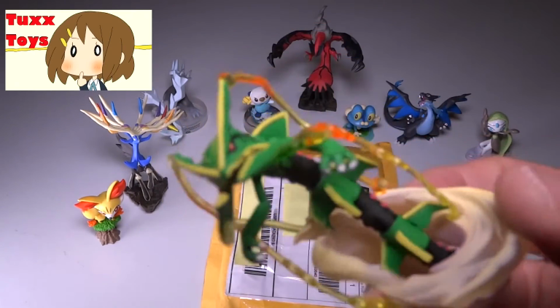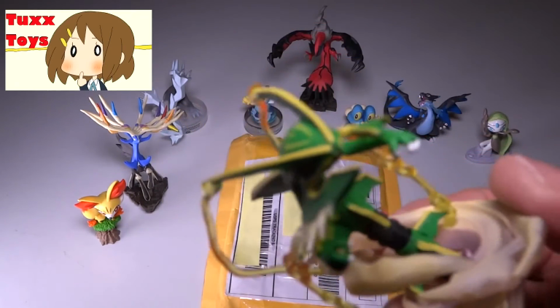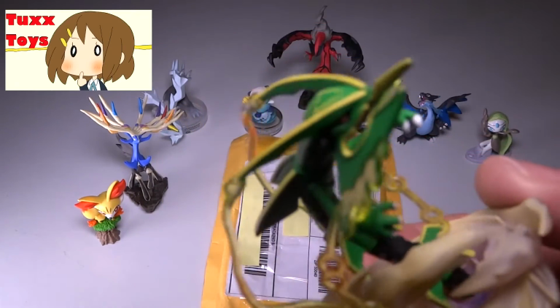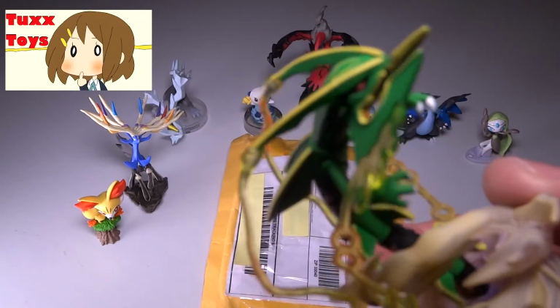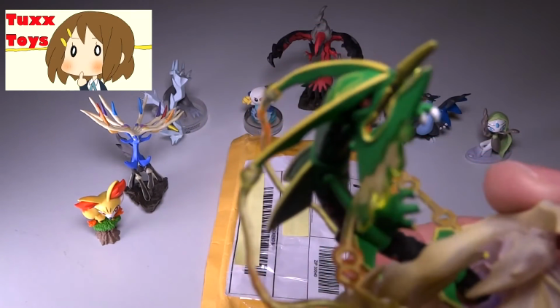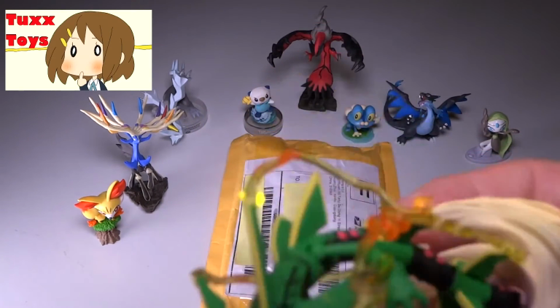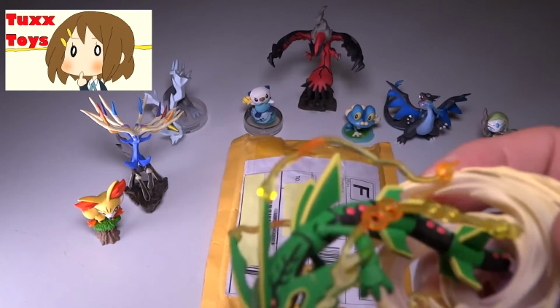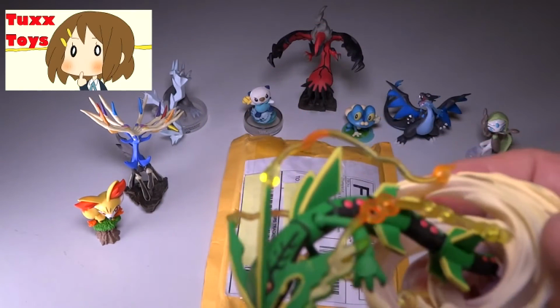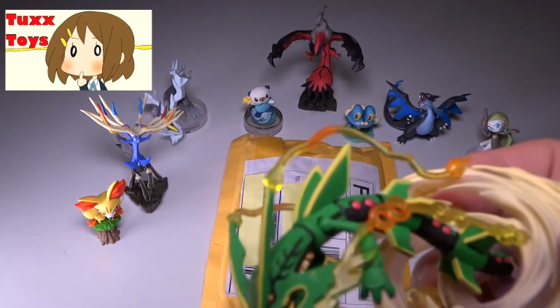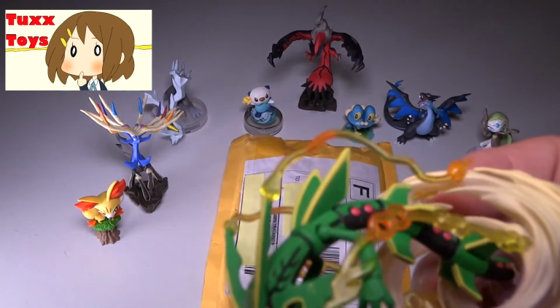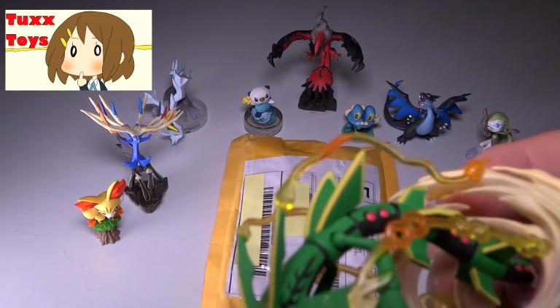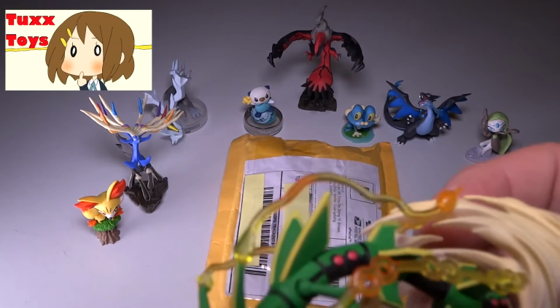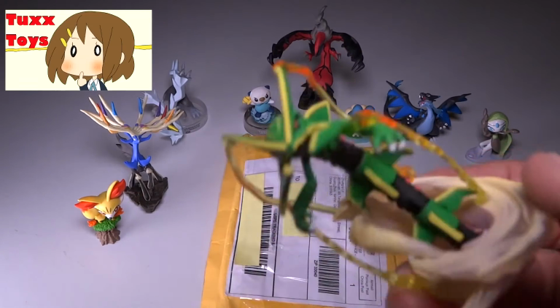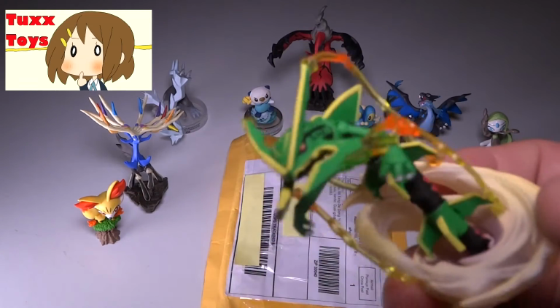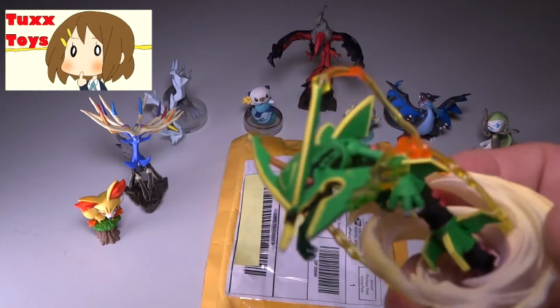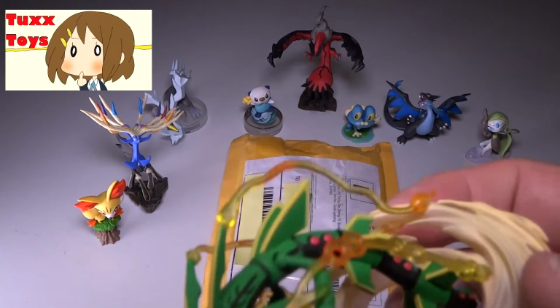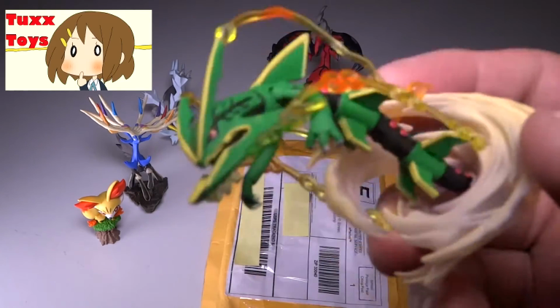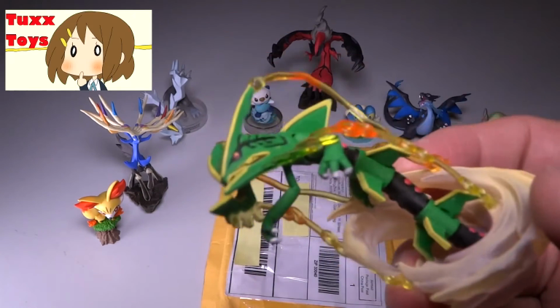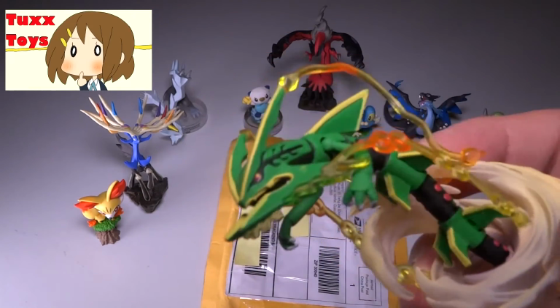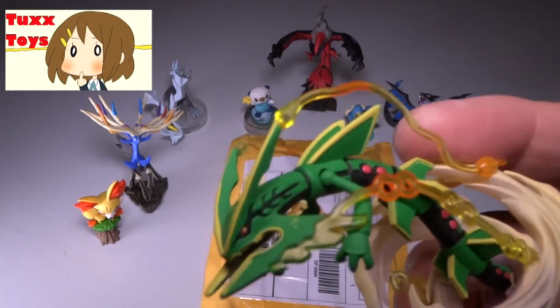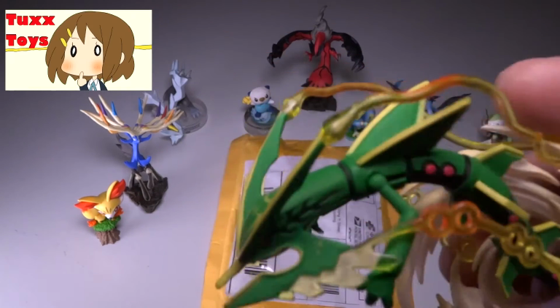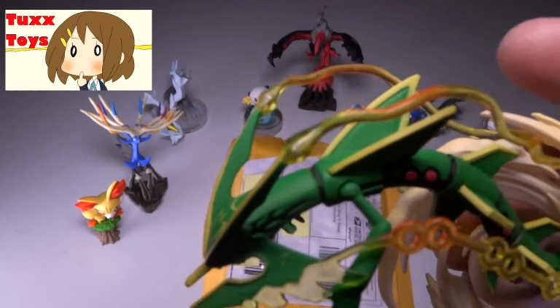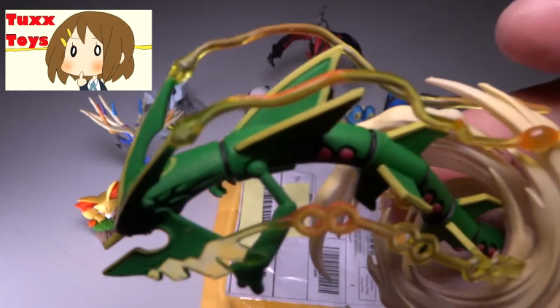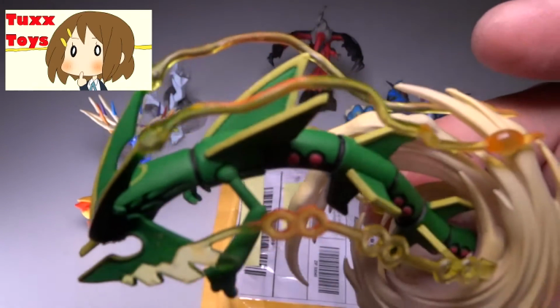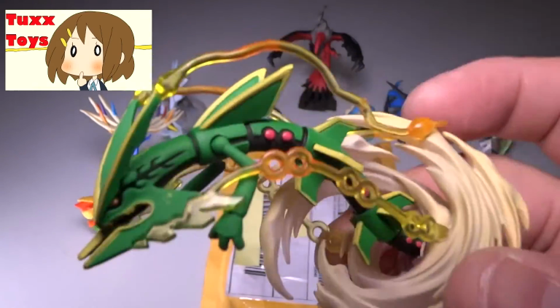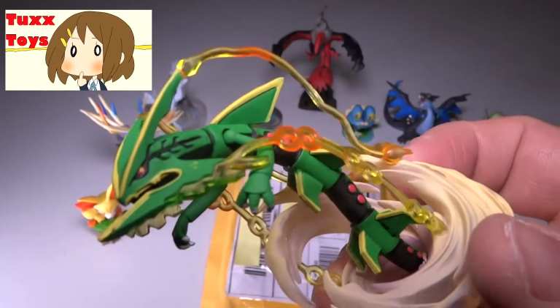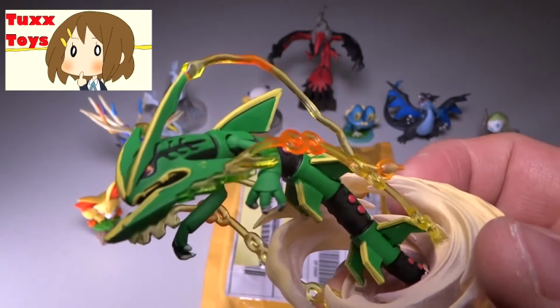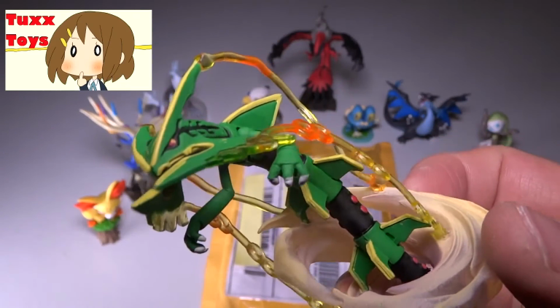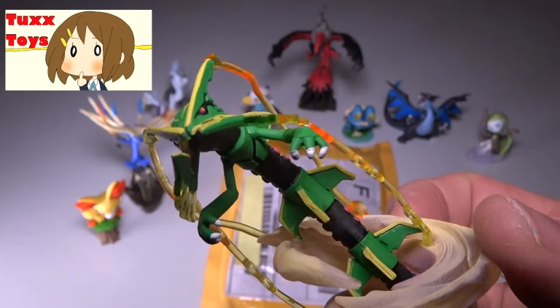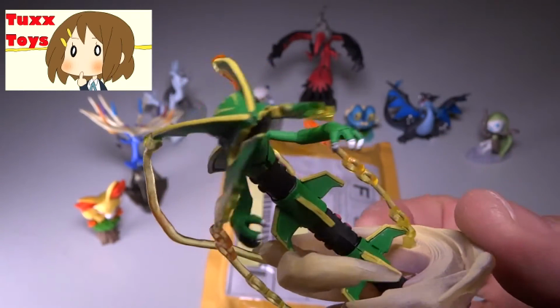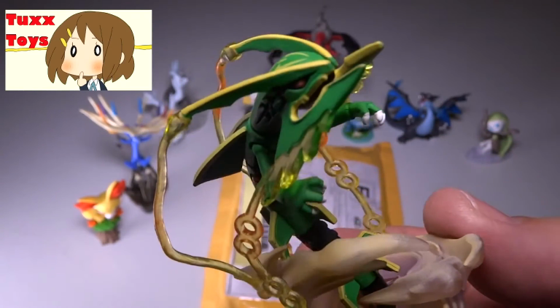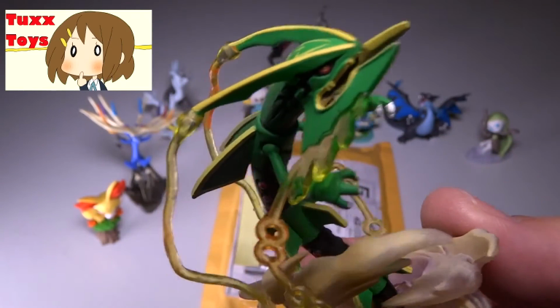I'm not a big fan of the fake ones, the counterfeit ones. Sometimes there are some cute ones and I'm not necessarily opposed to buying them, but I really prefer to buy the real thing because they're so awesome and detailed.